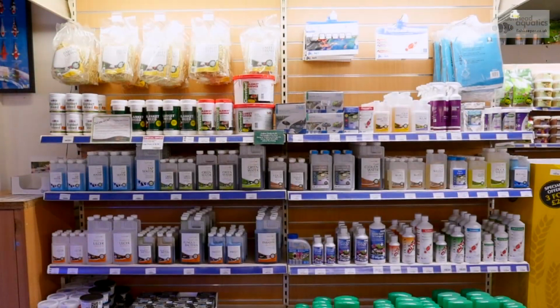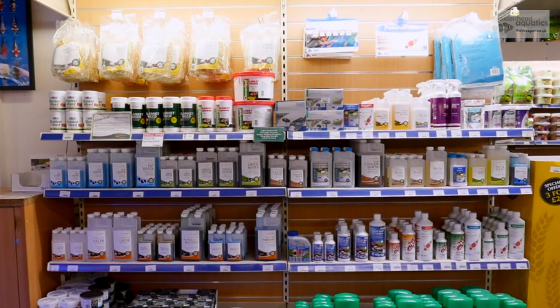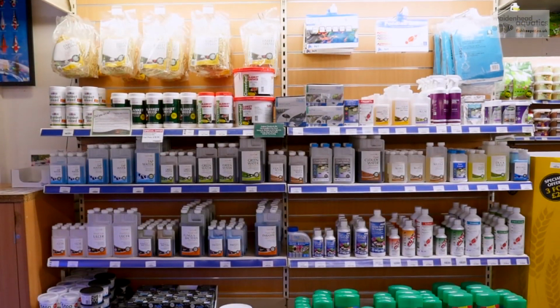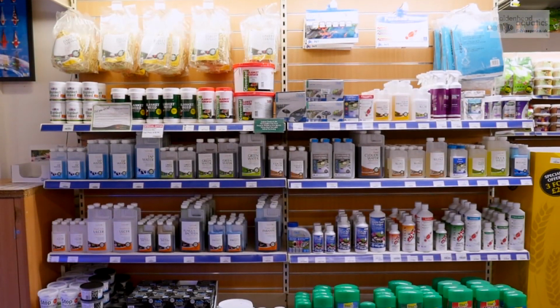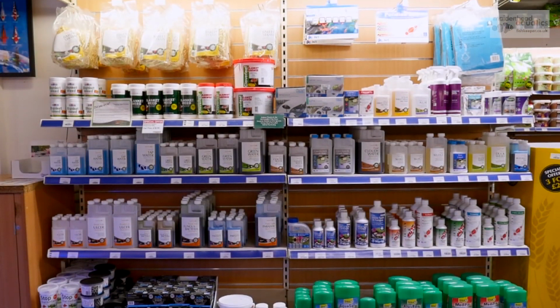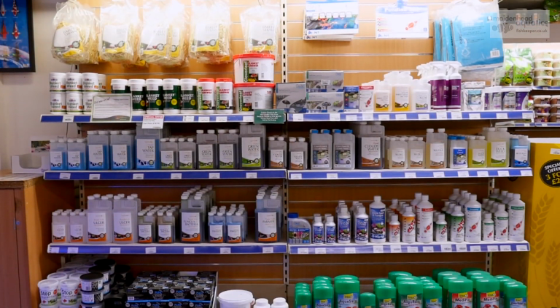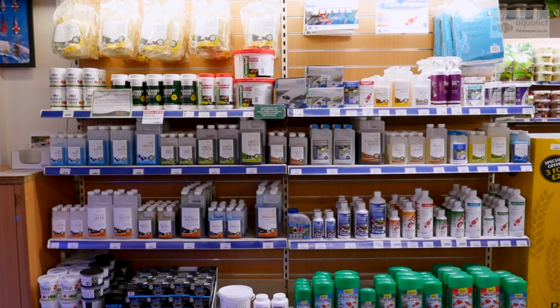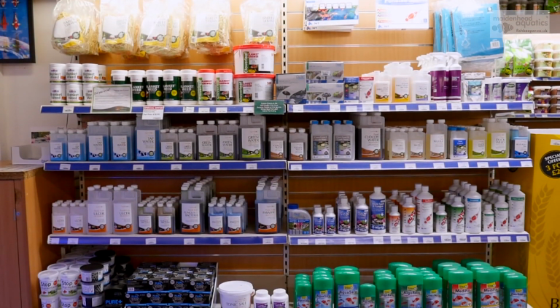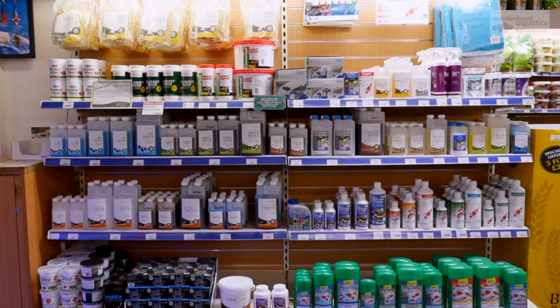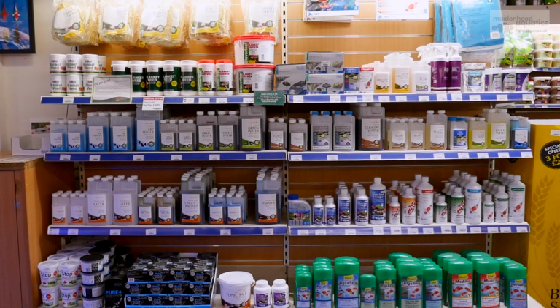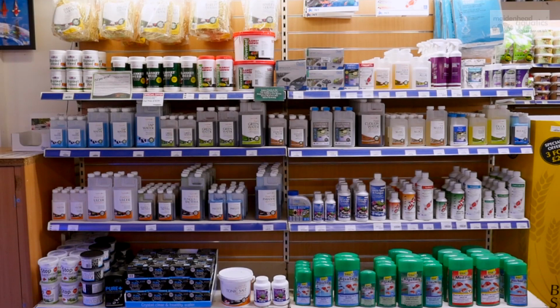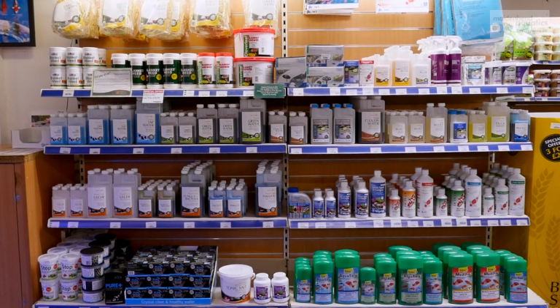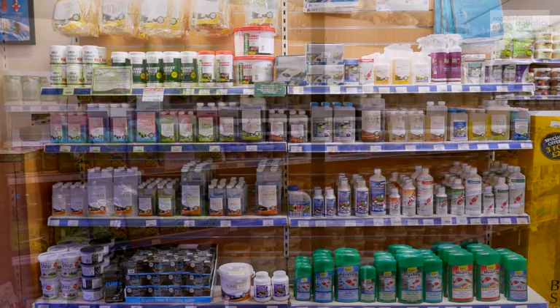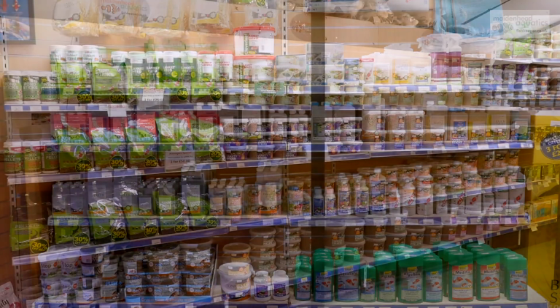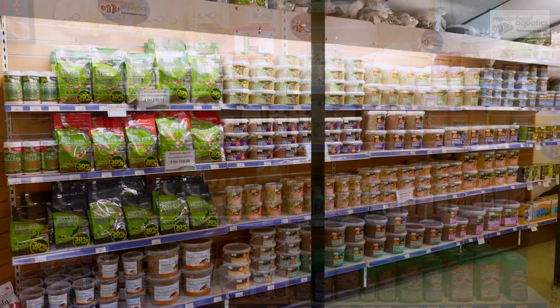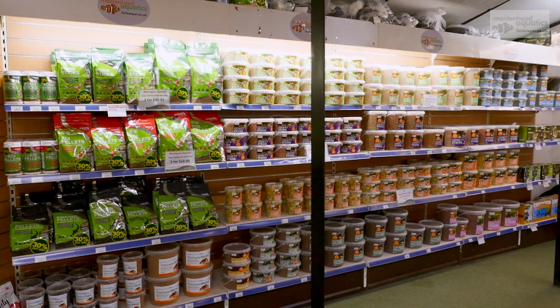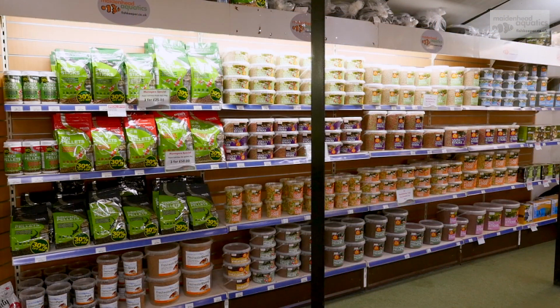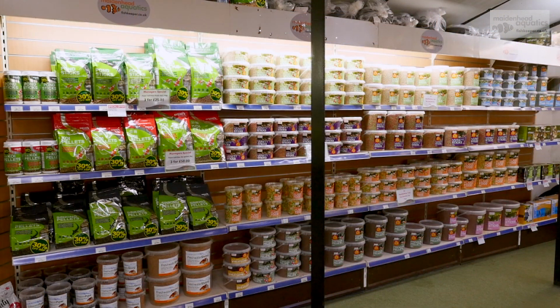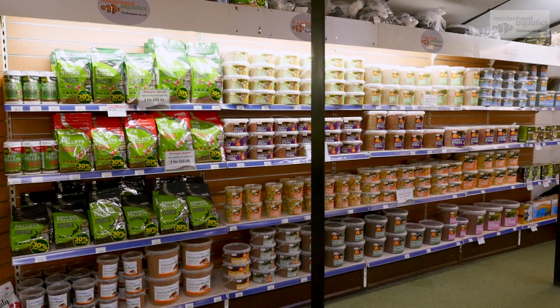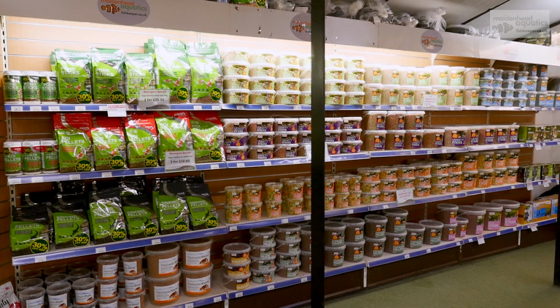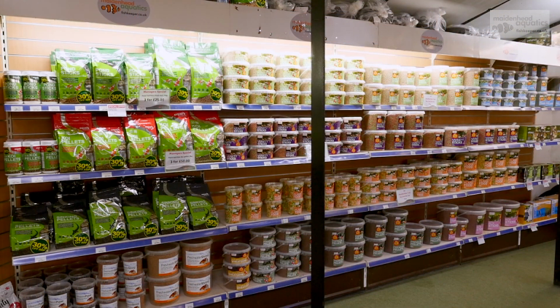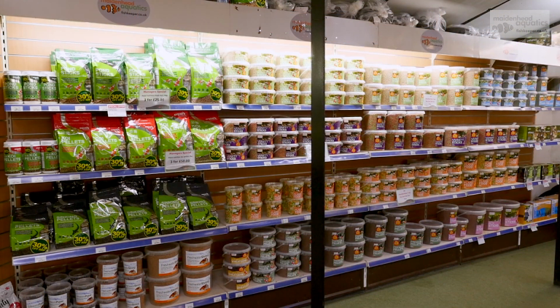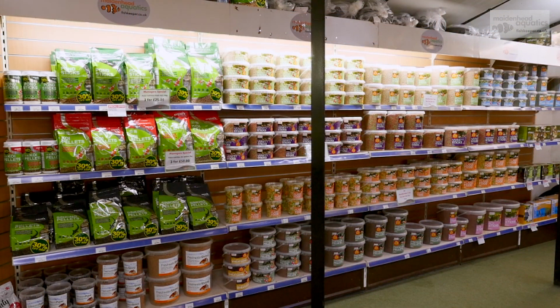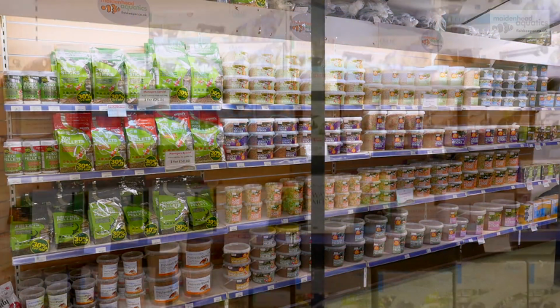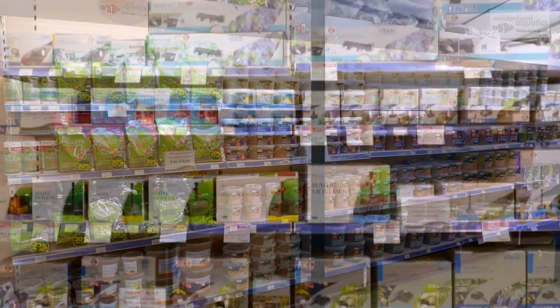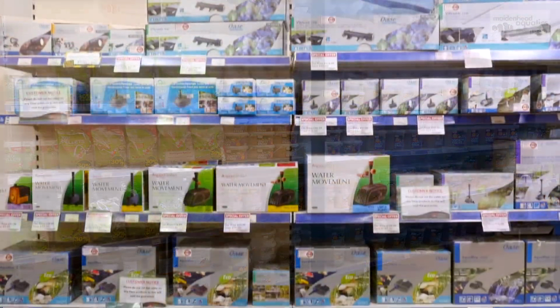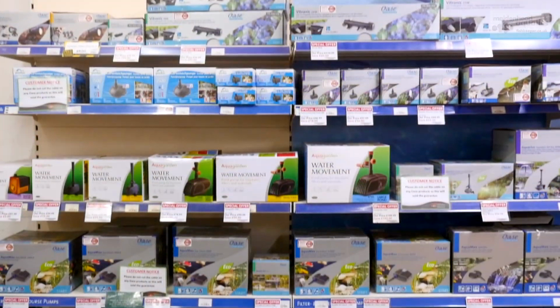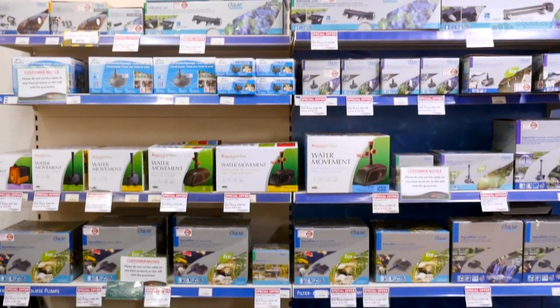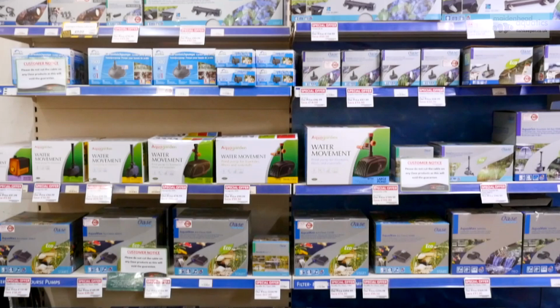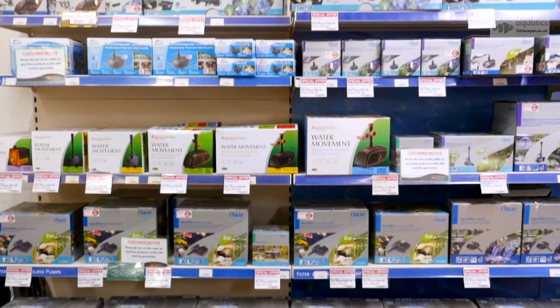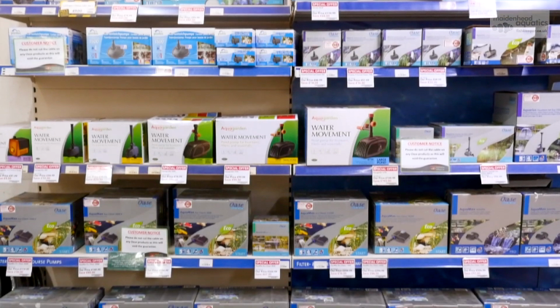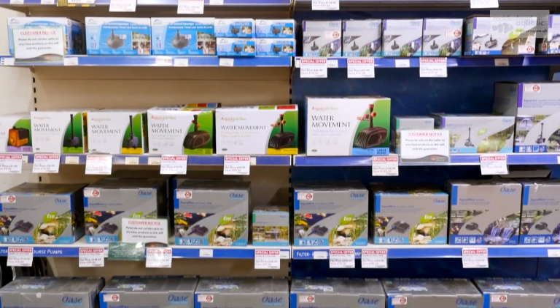Our dry goods section is packed with pond supplies for both the casual and the expert fish keeper, along with everything you could need for your home aquarium.